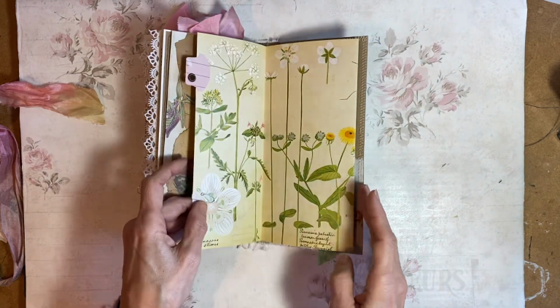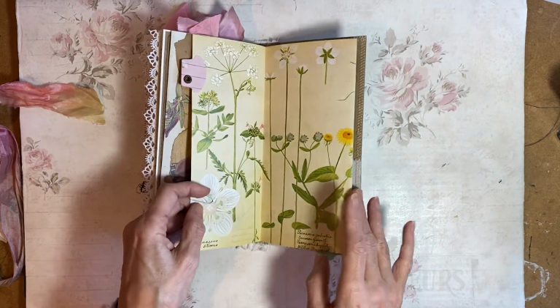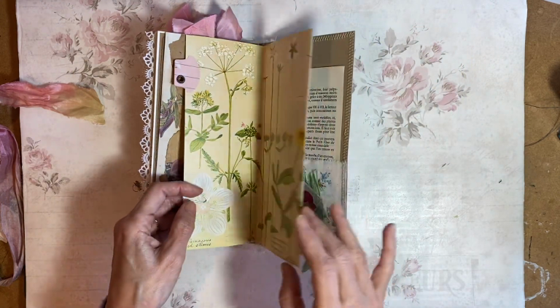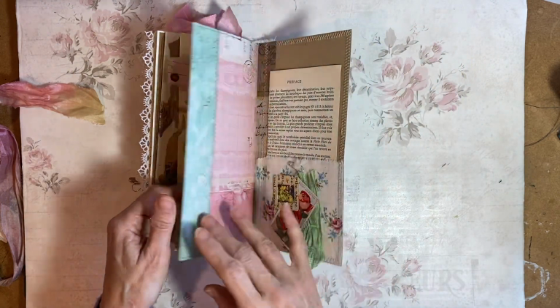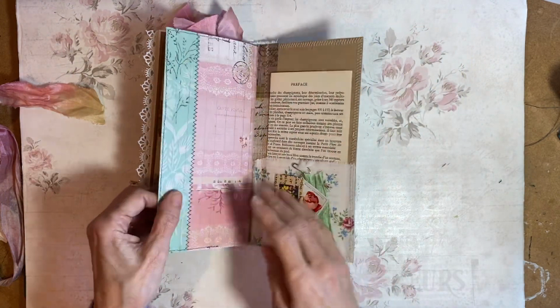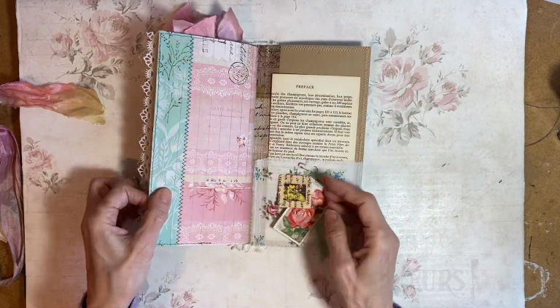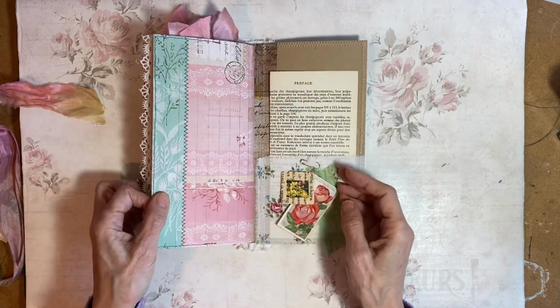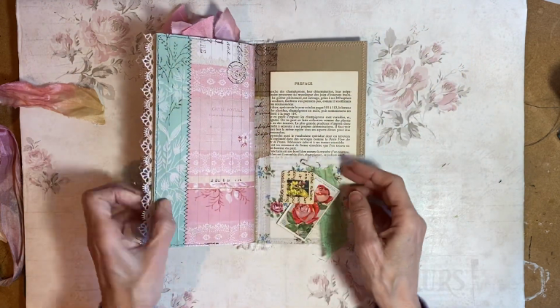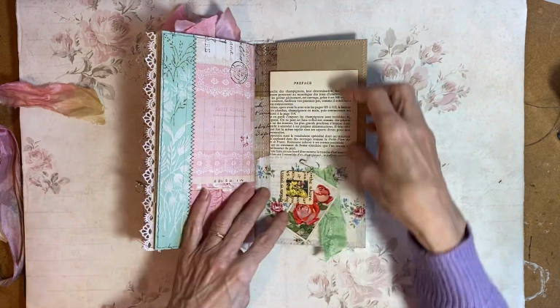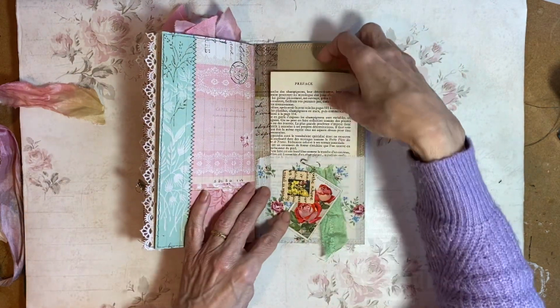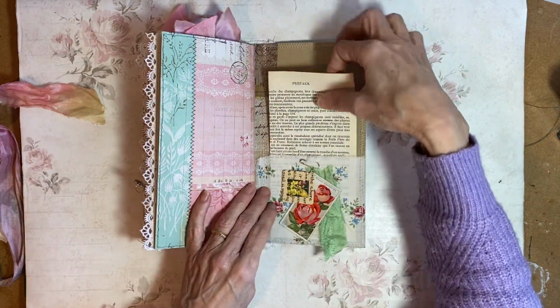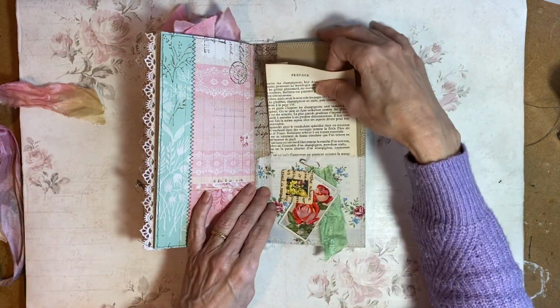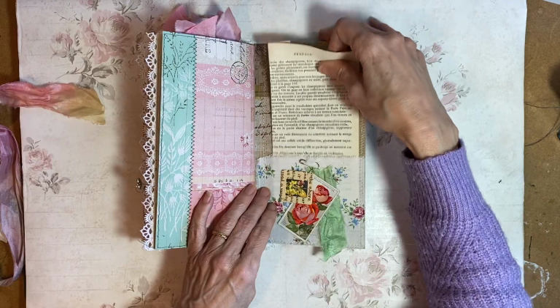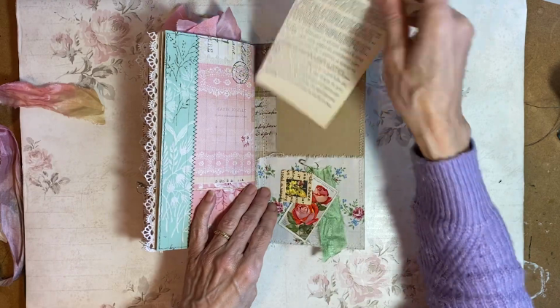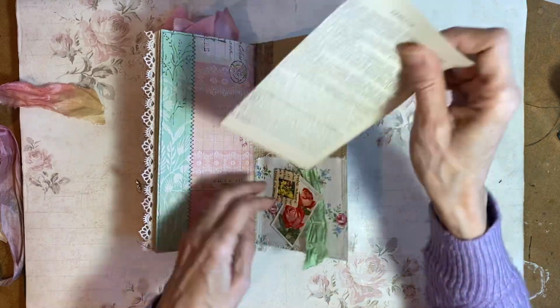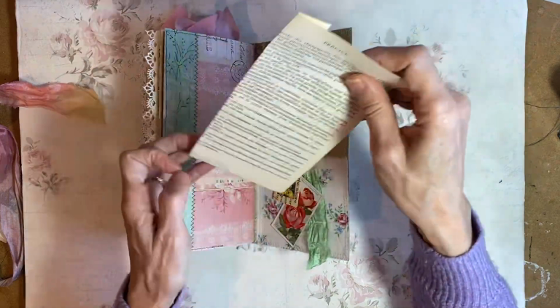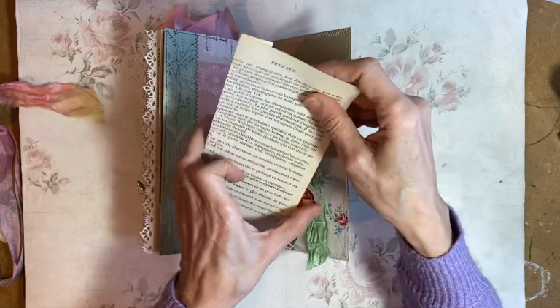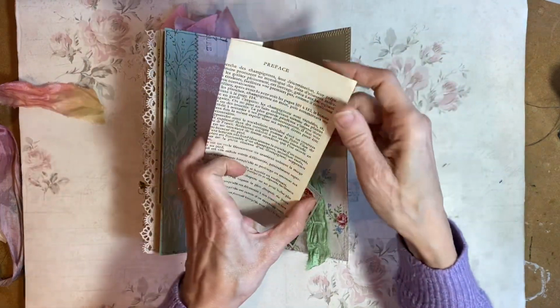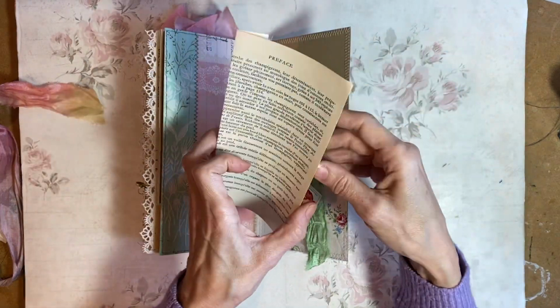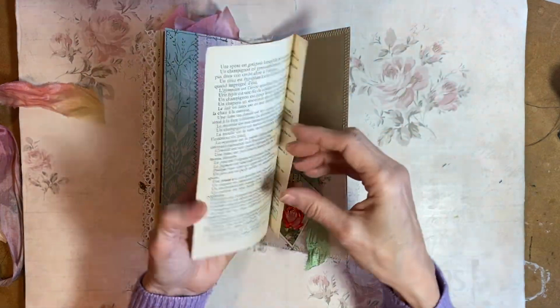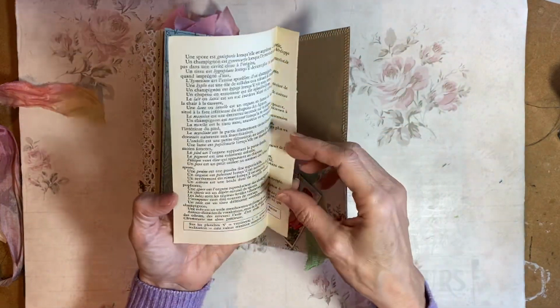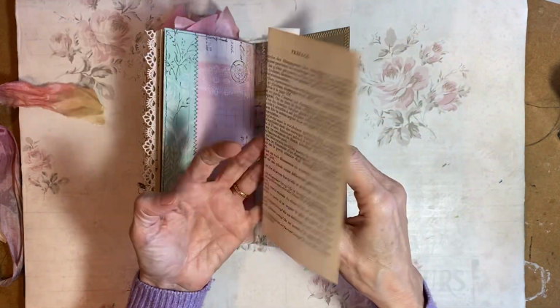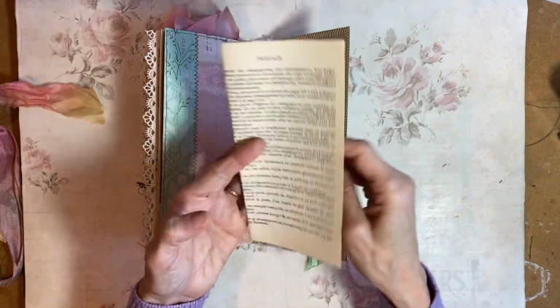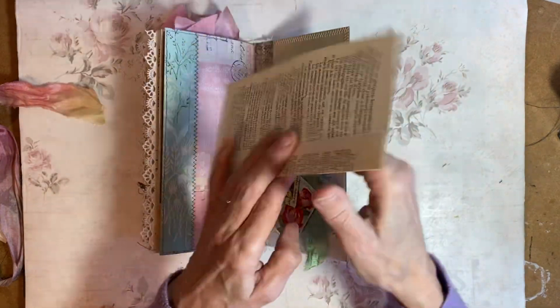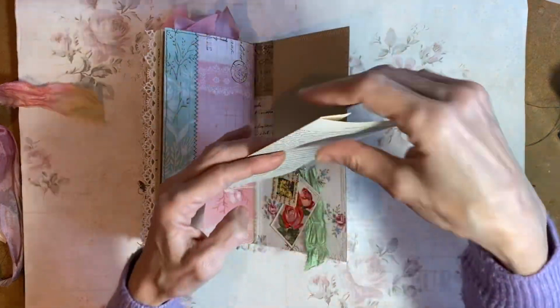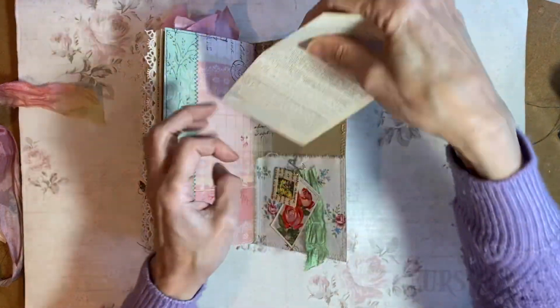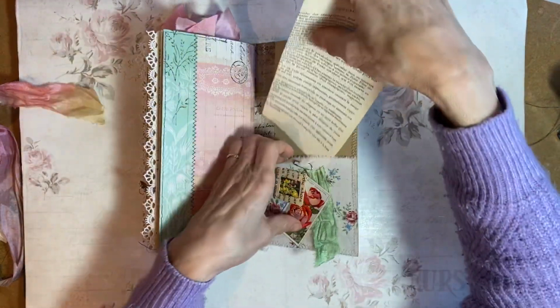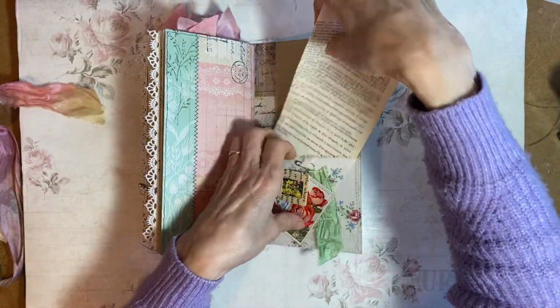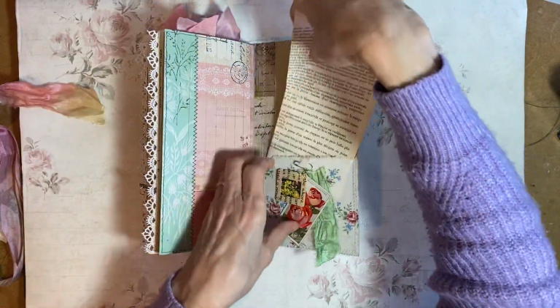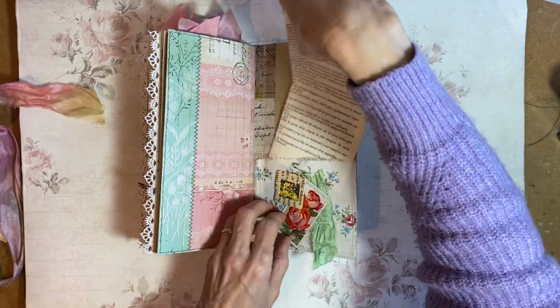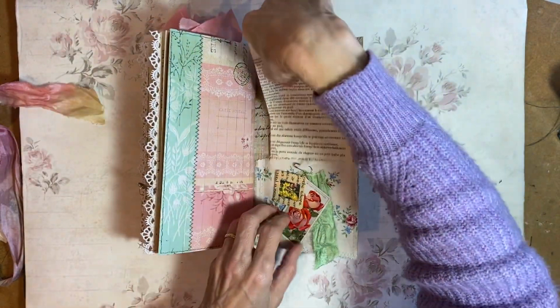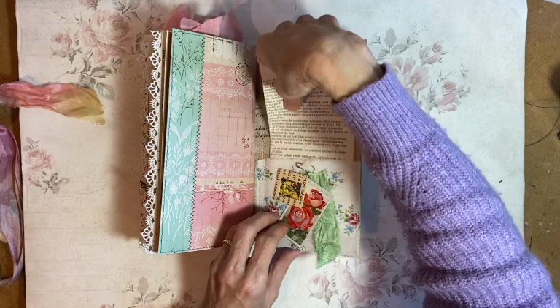So that just folds out like so. And then I've got a fabric pocket on the back with just a French book page in there. And another little dangle.